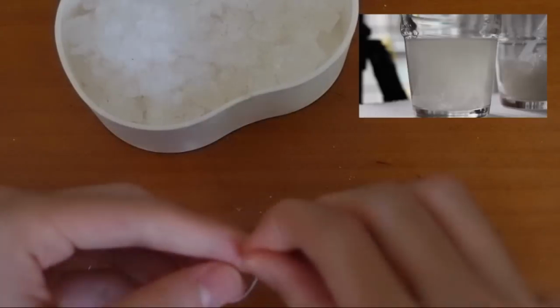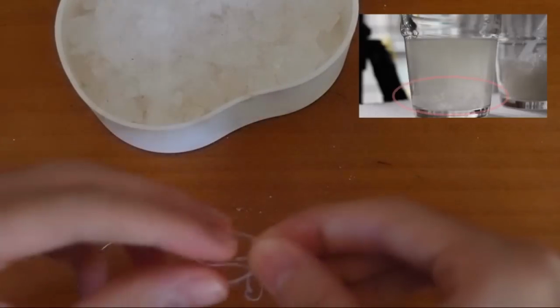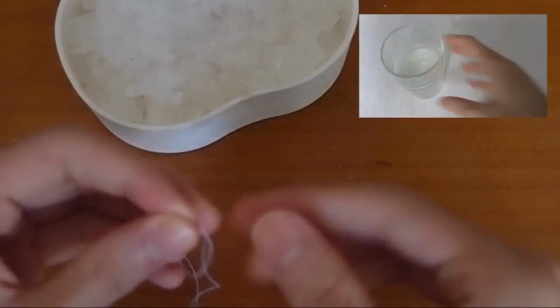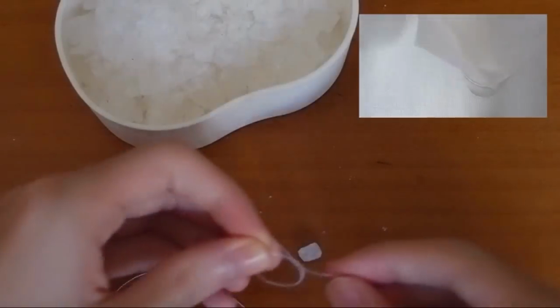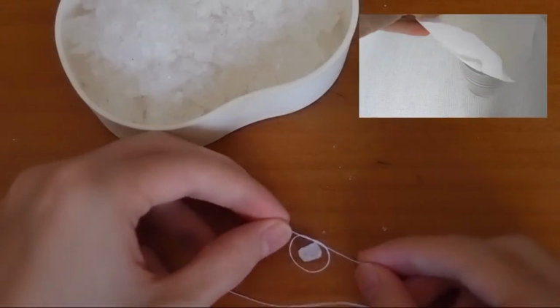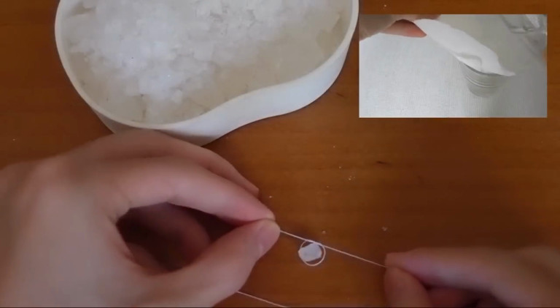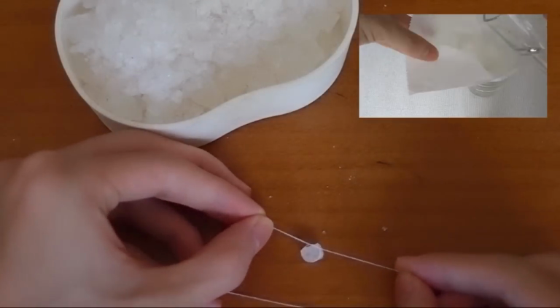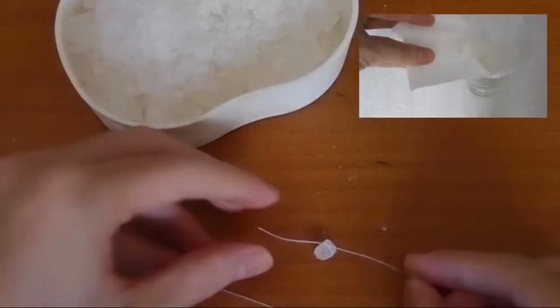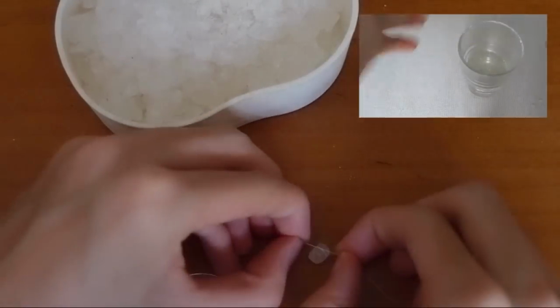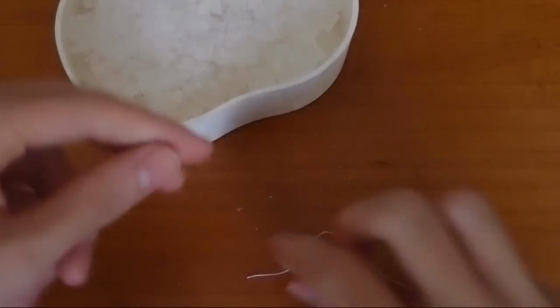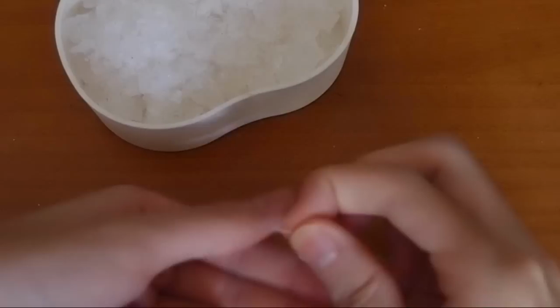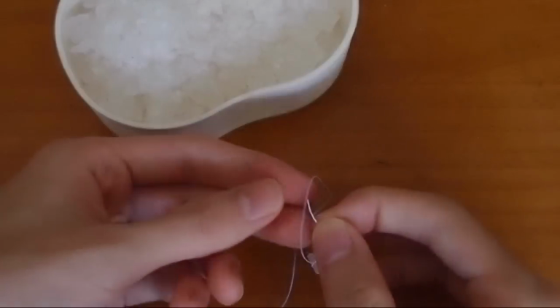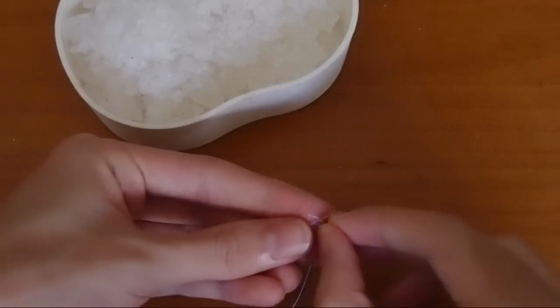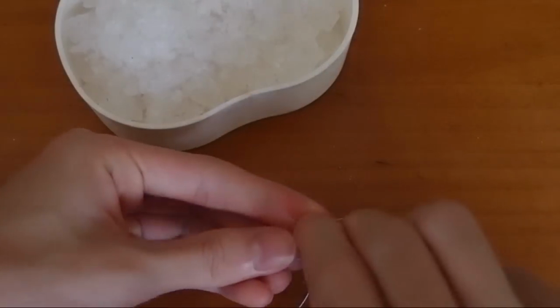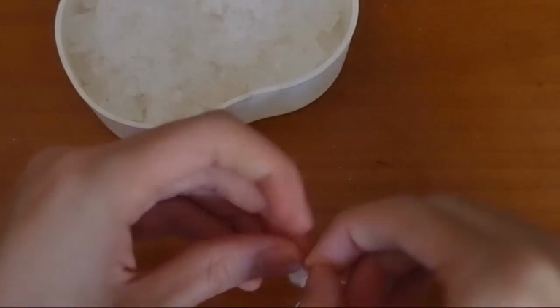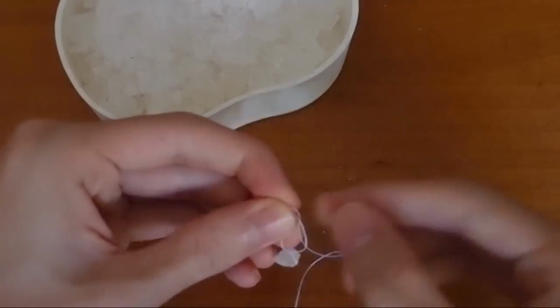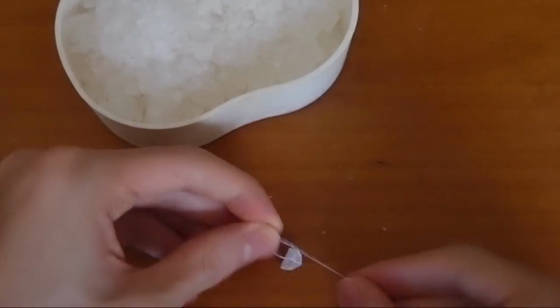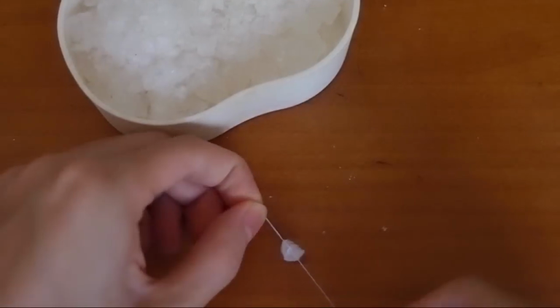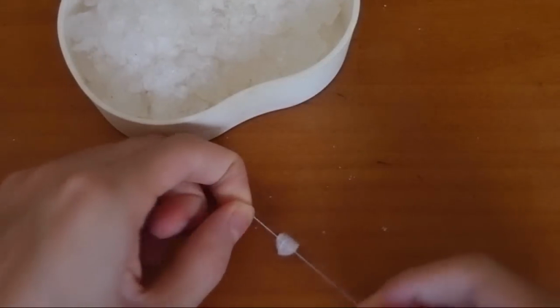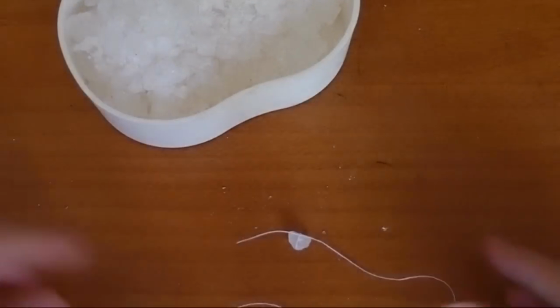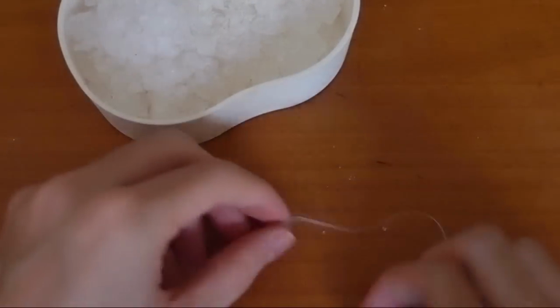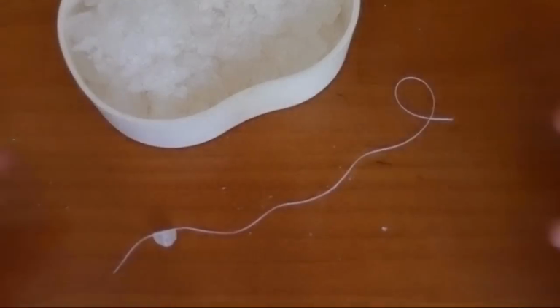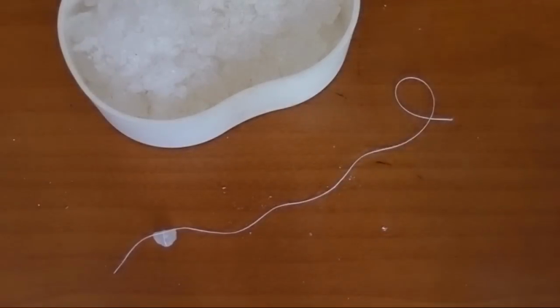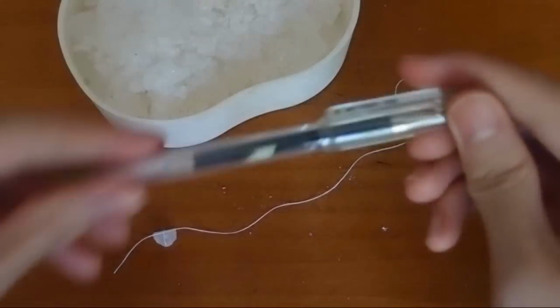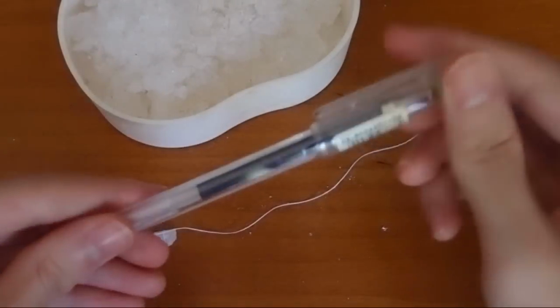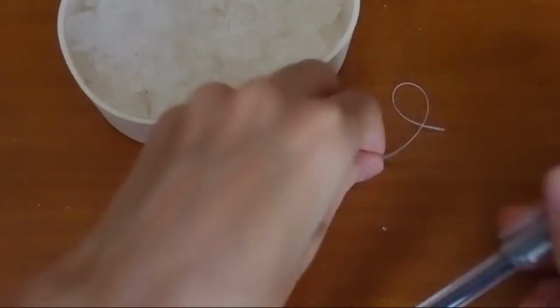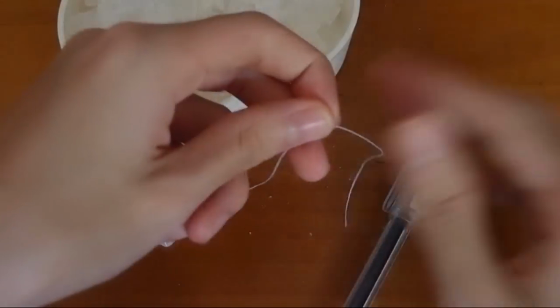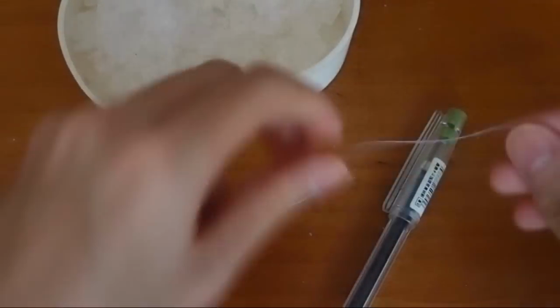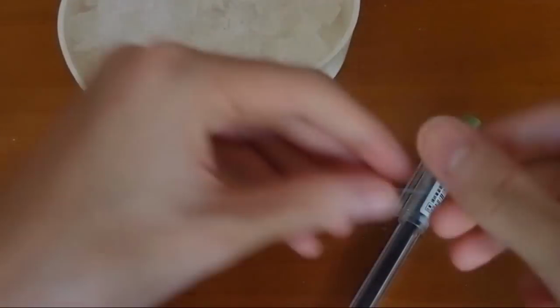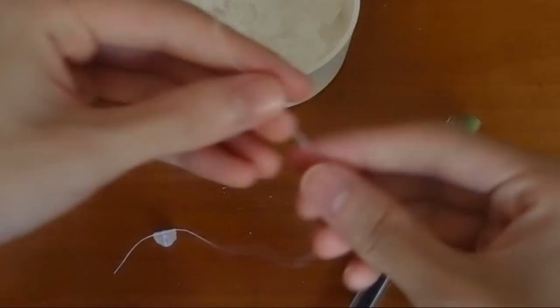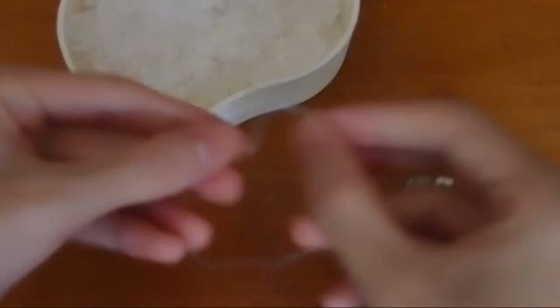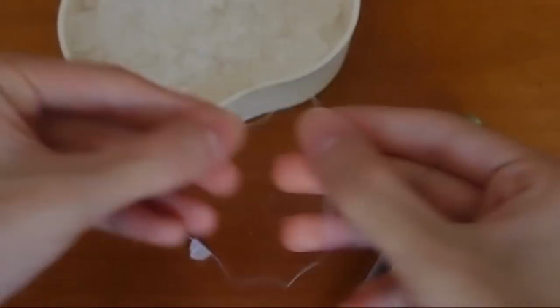watch the video about crystallization to learn more. Tie the string around the seed crystal and tie the other end to a pen or any flat object. It is quite tricky to do so.